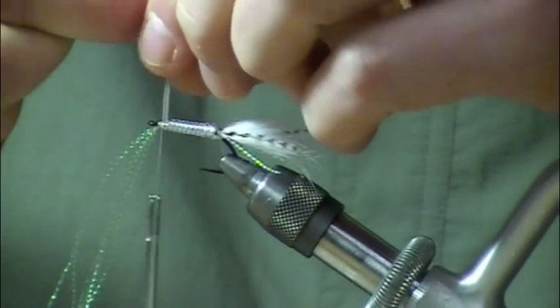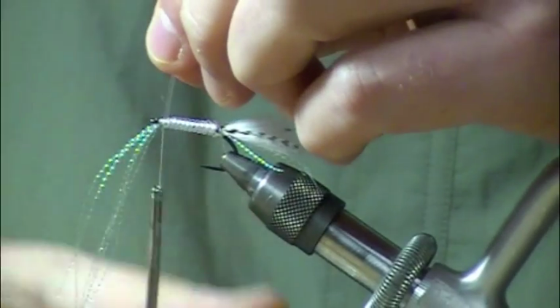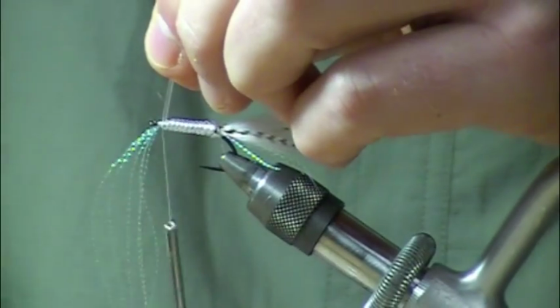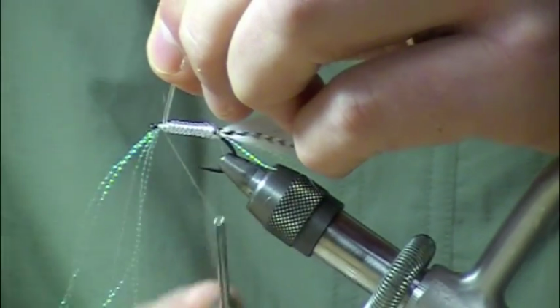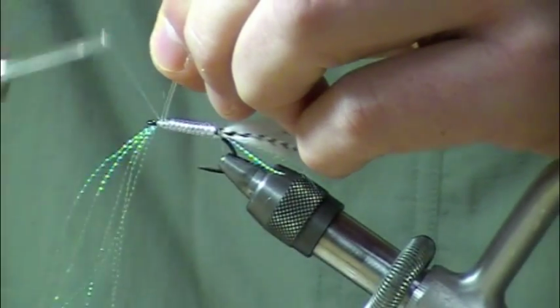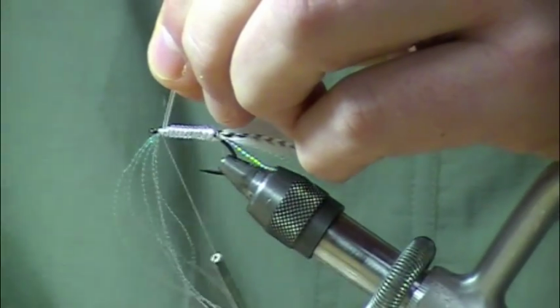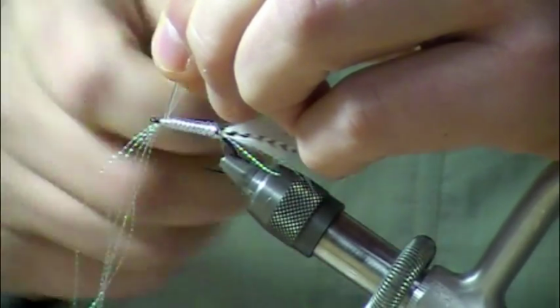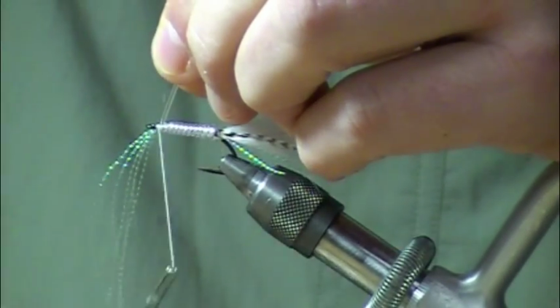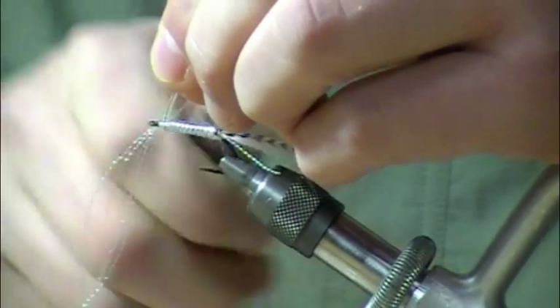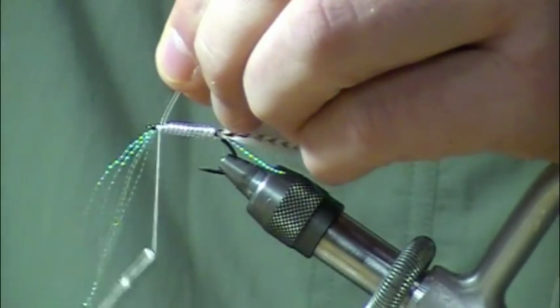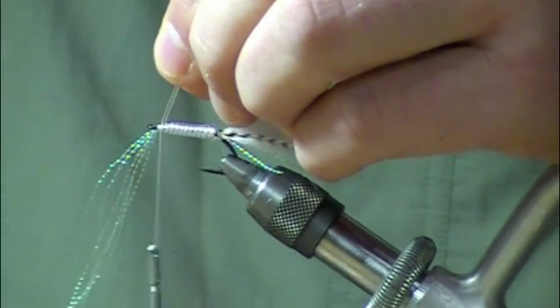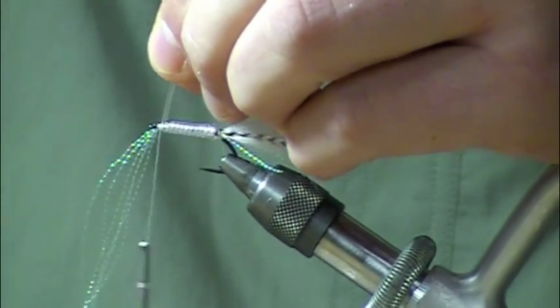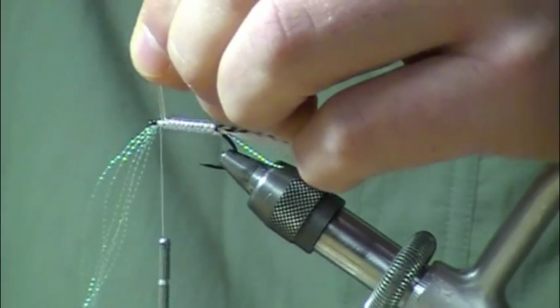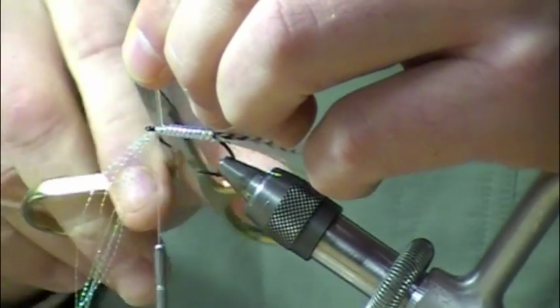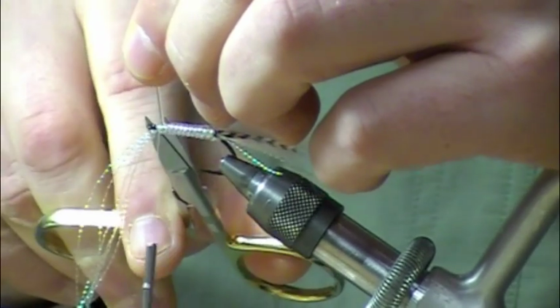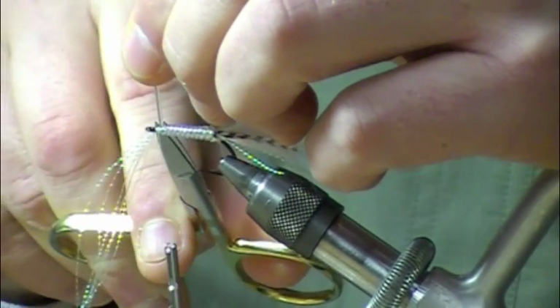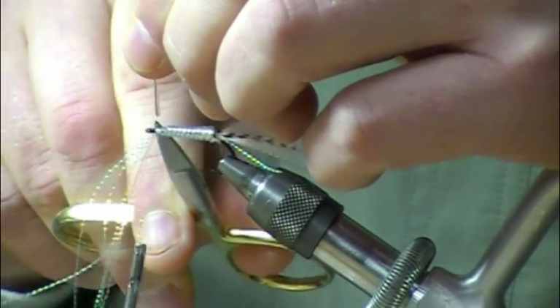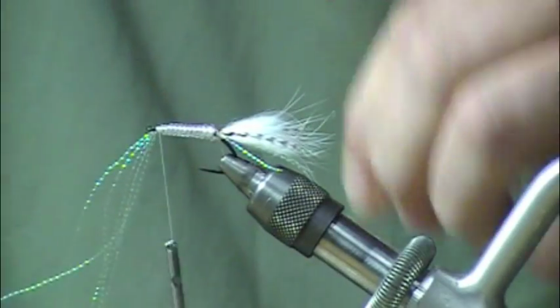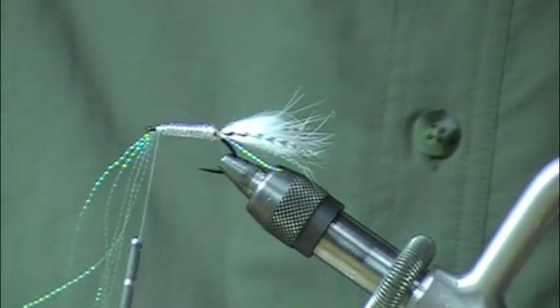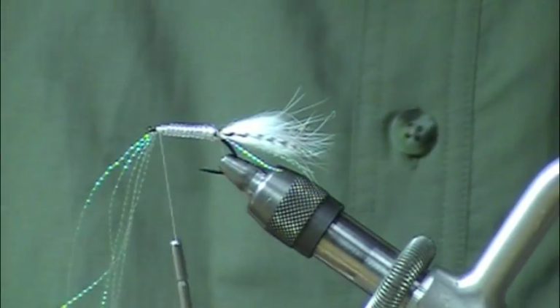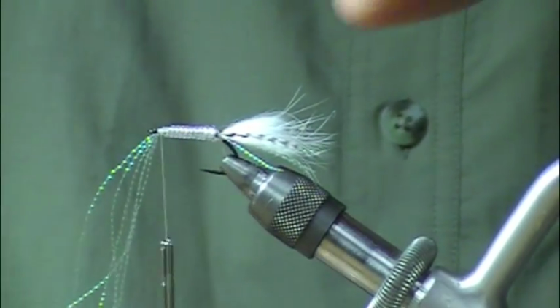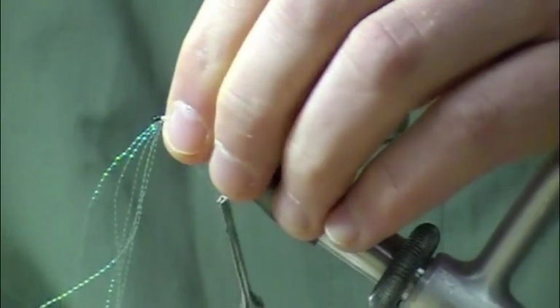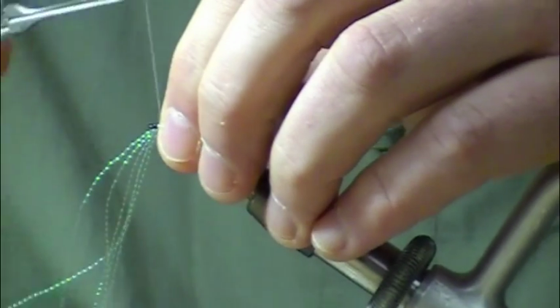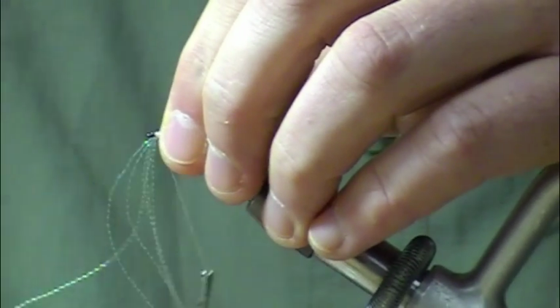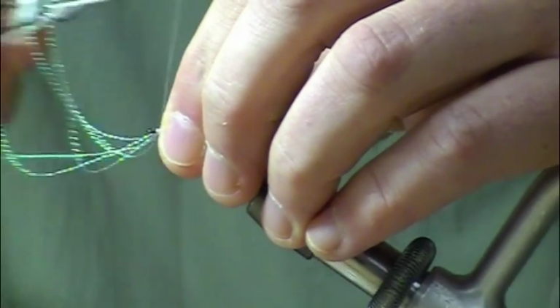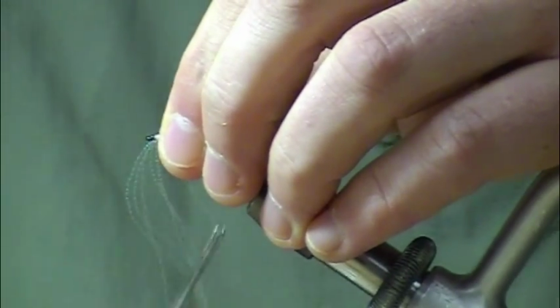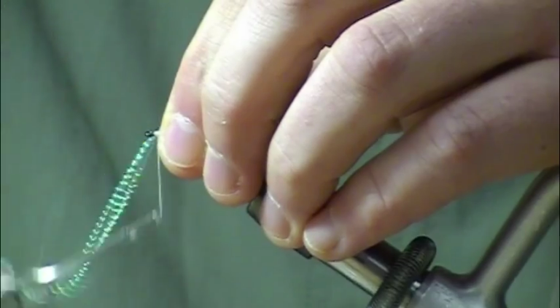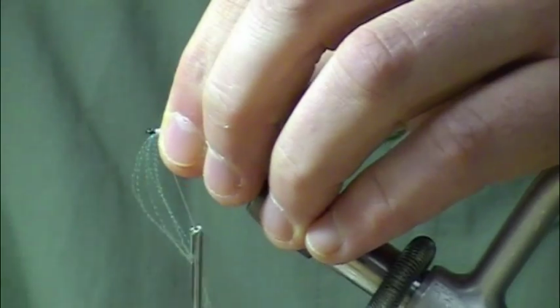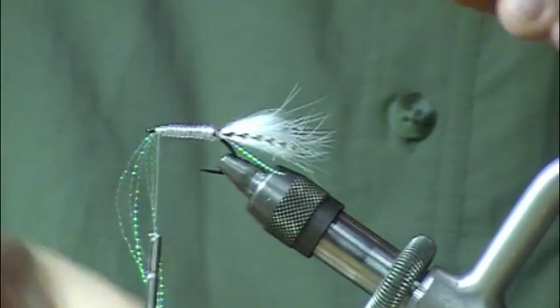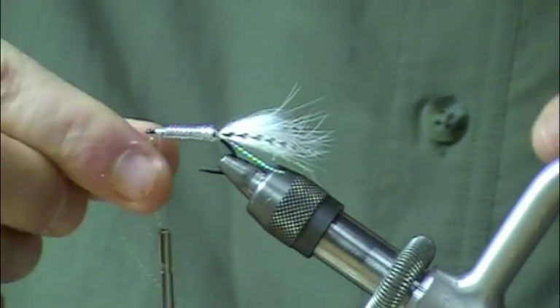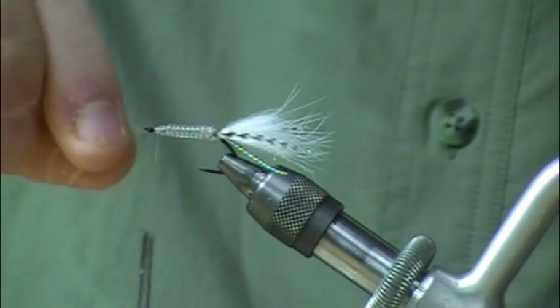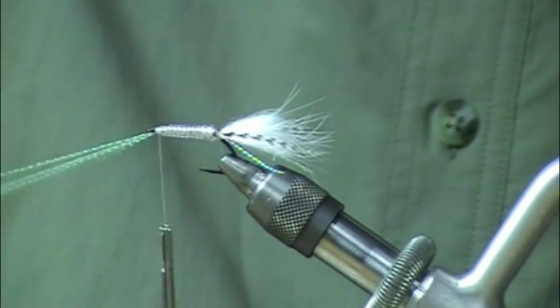A couple wraps on each side of that v-rib to really lock it in place so that when you let go it's not just going to unravel on you — nothing worse than that. A couple more wraps just to smooth that head out a bit.